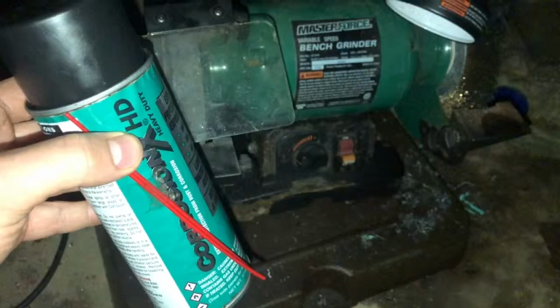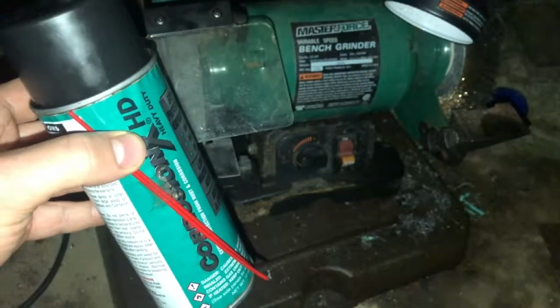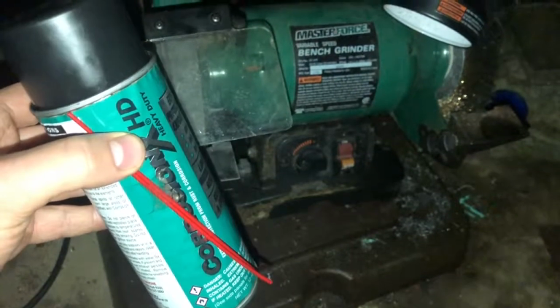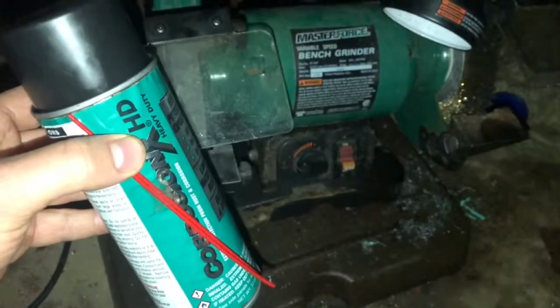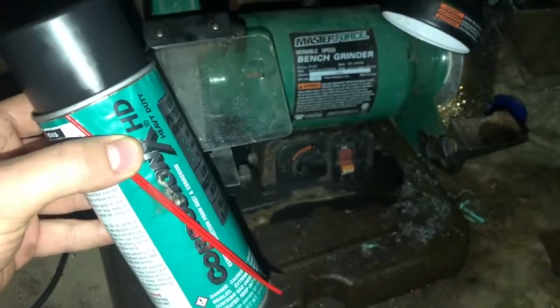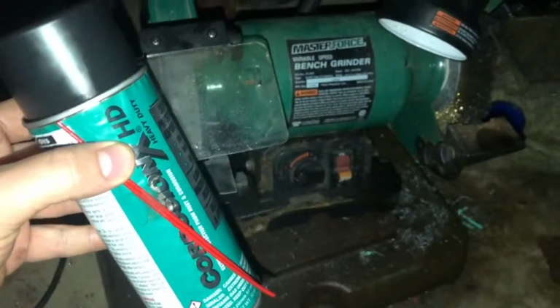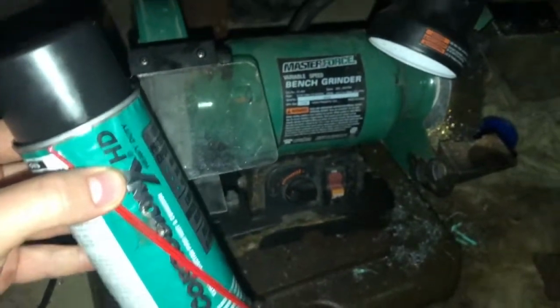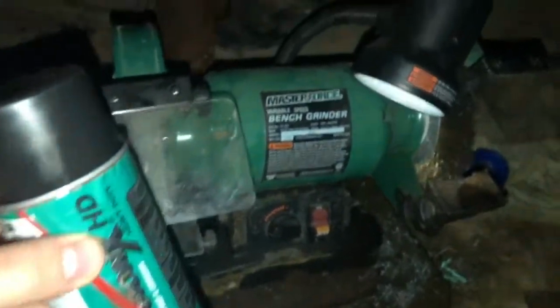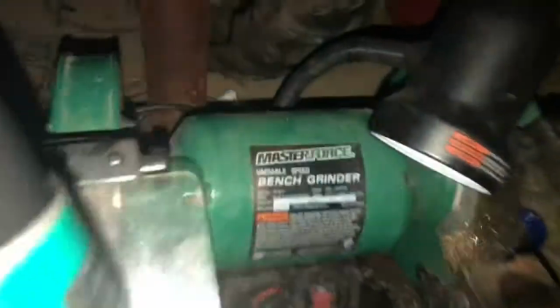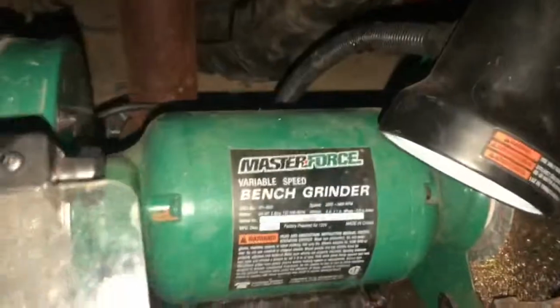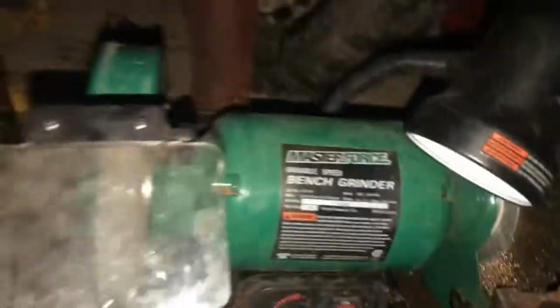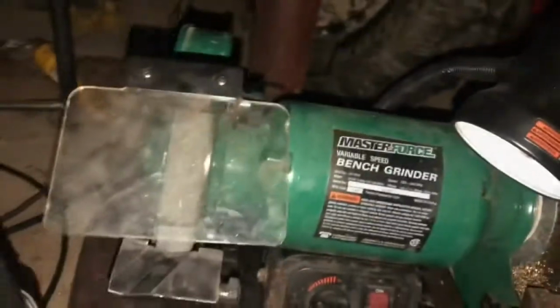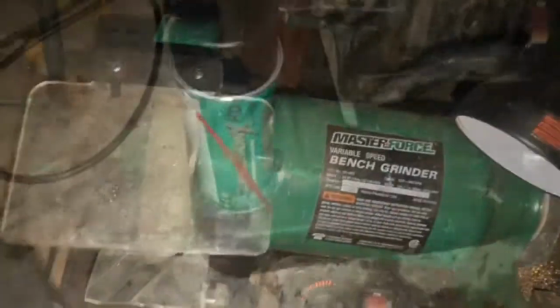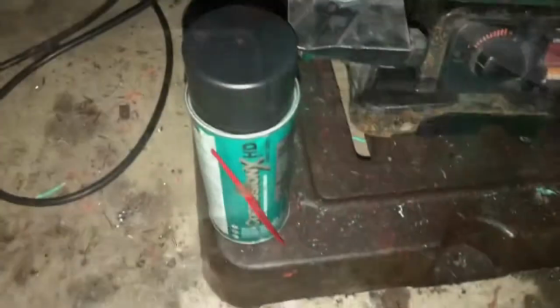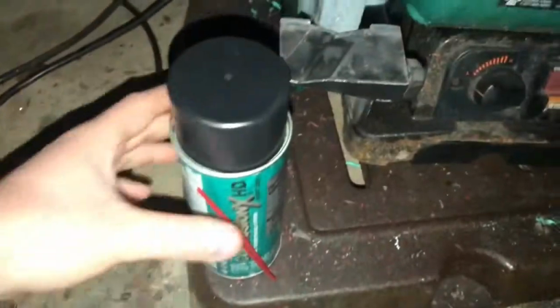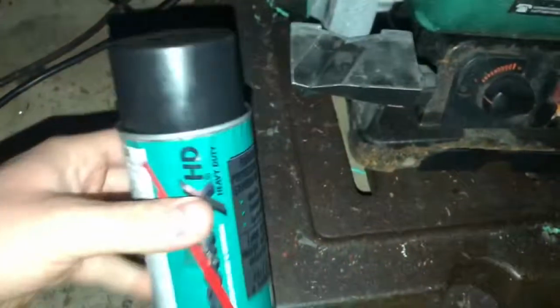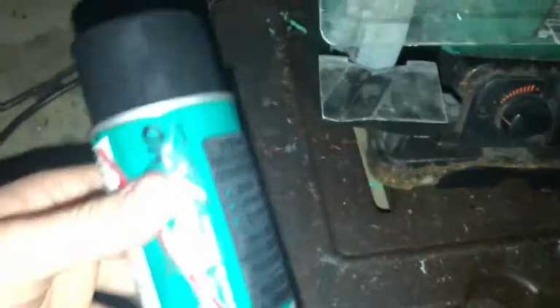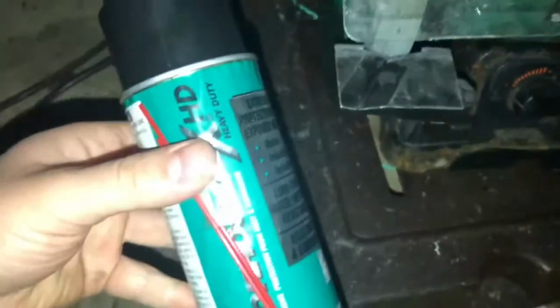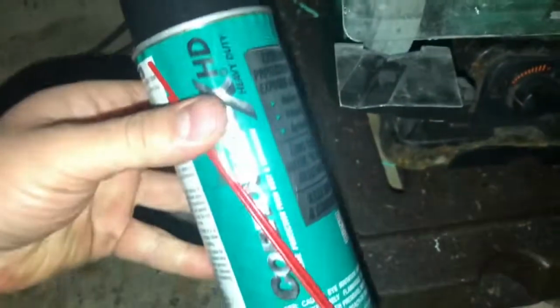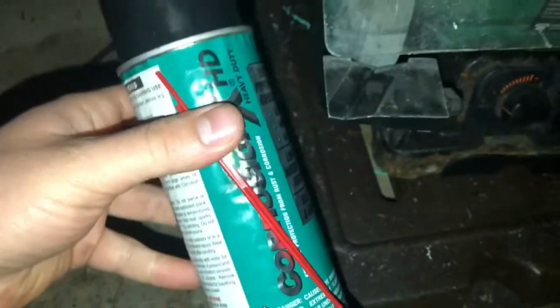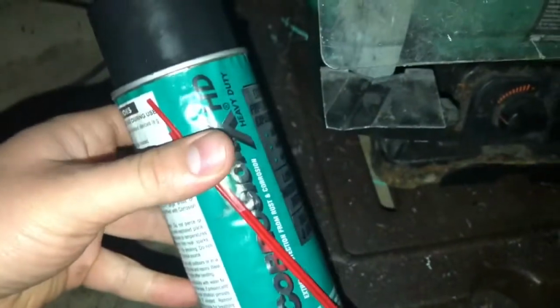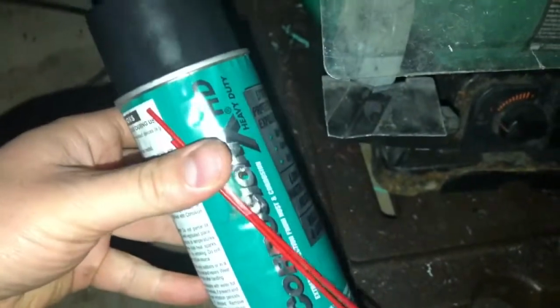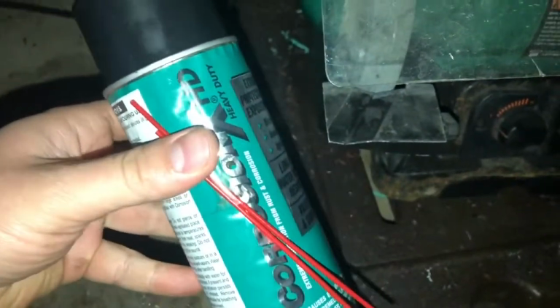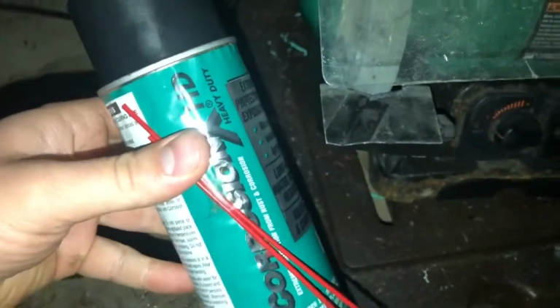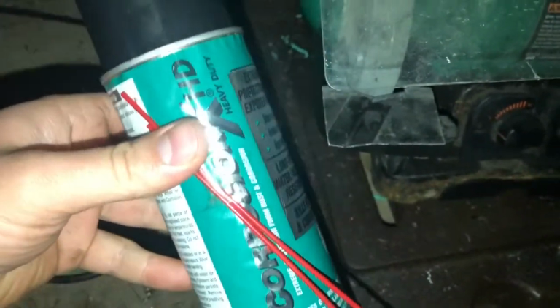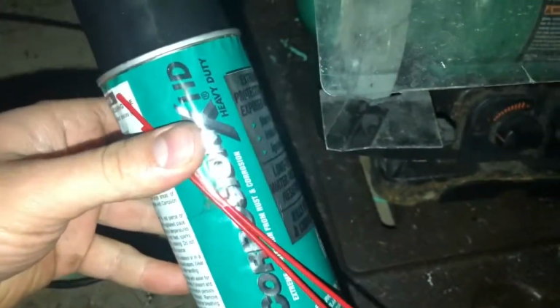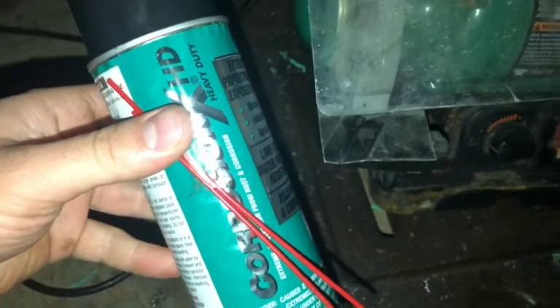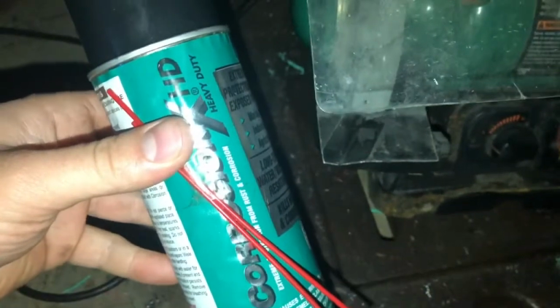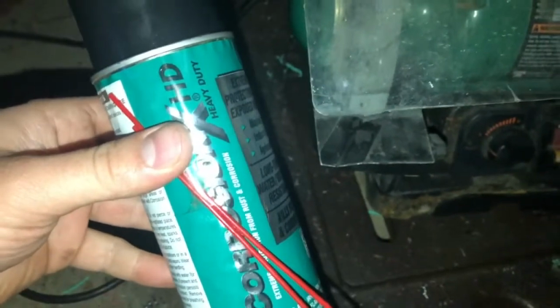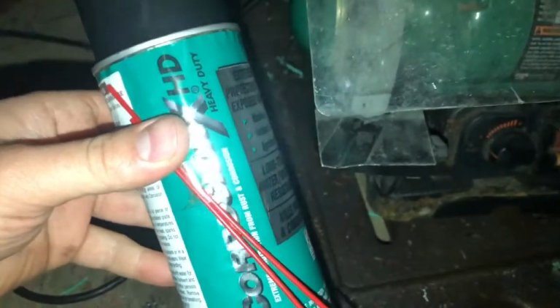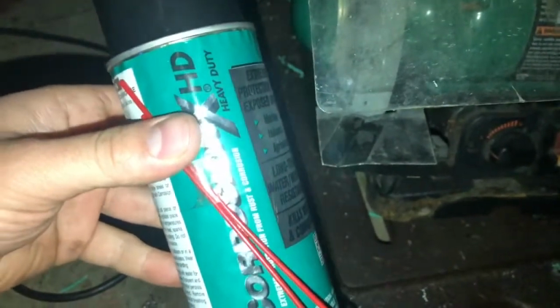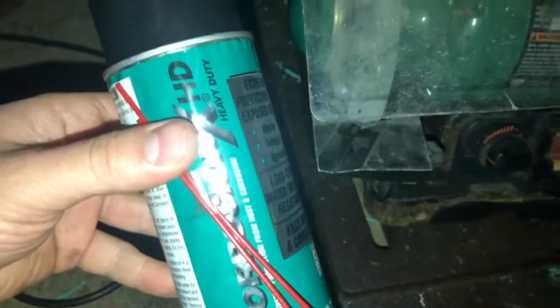This is a quick video on how Corrosion X actually saved this bench grinder that we use. I'm going to make this really short and sweet. This is Corrosion X. I've used it quite a bit before on circuit boards for RC cars and things.